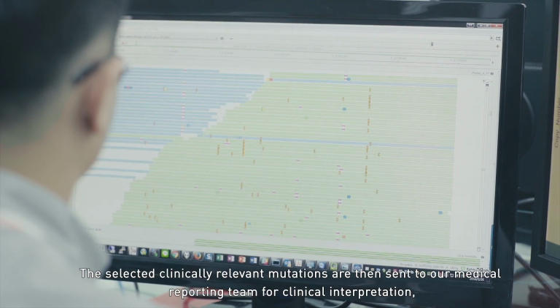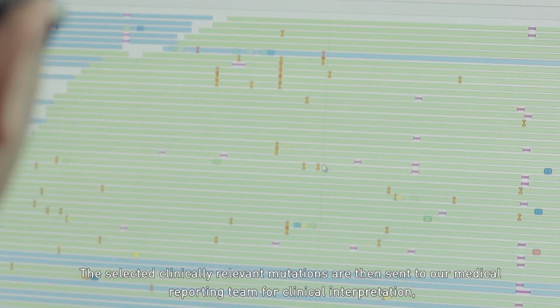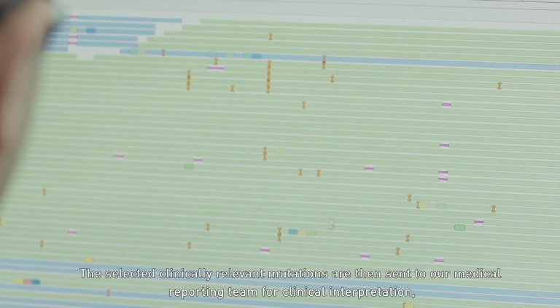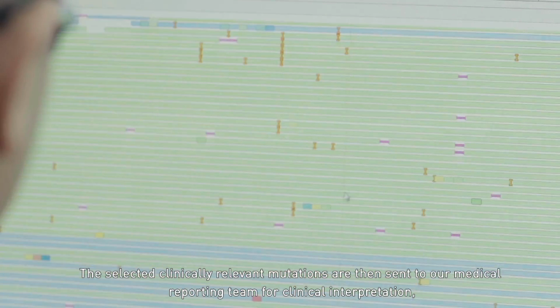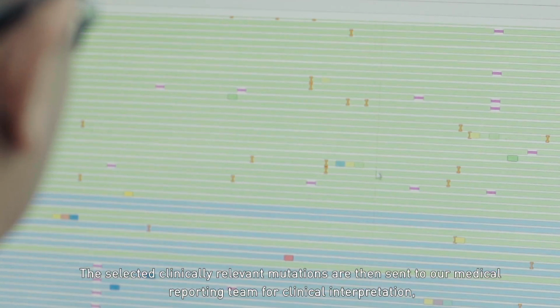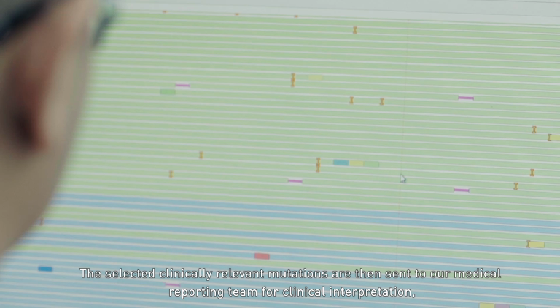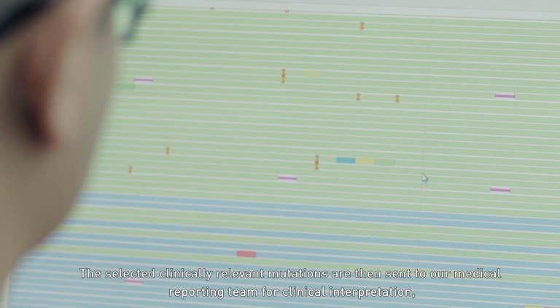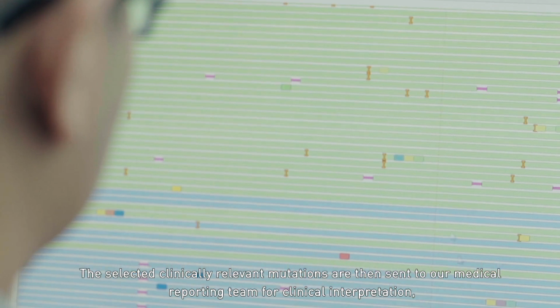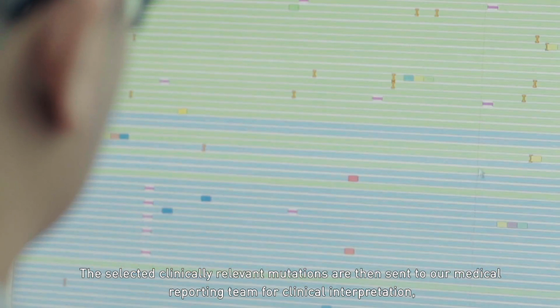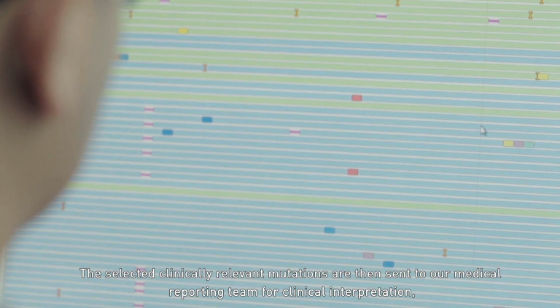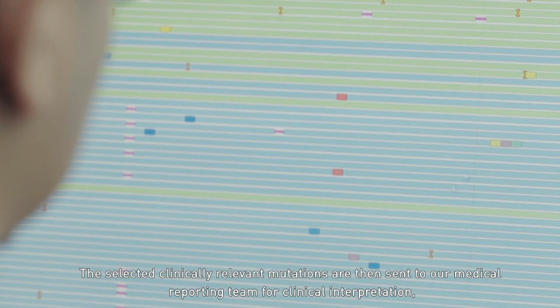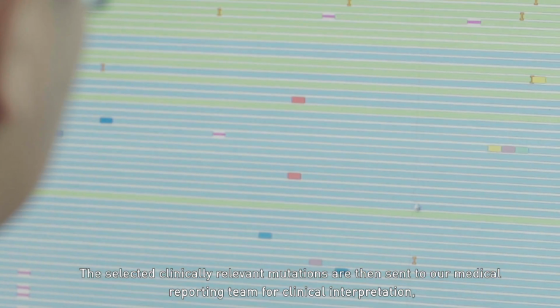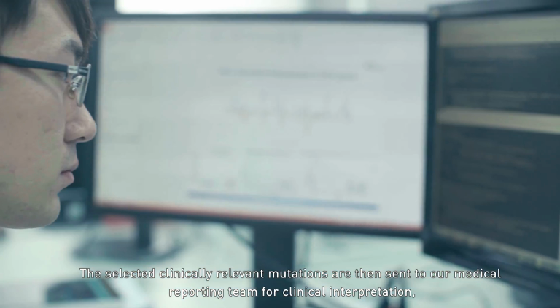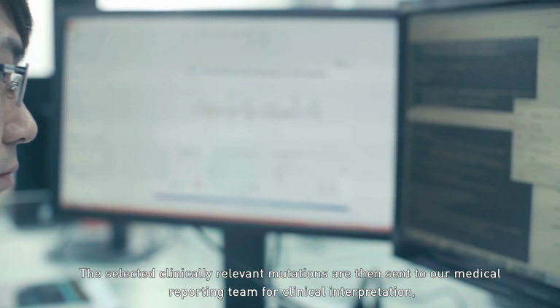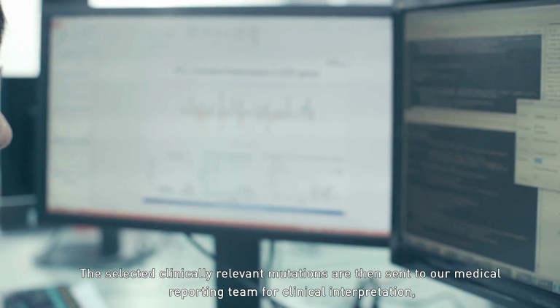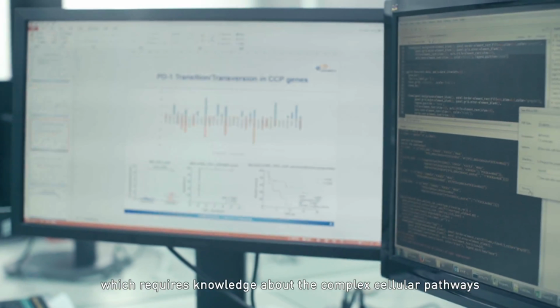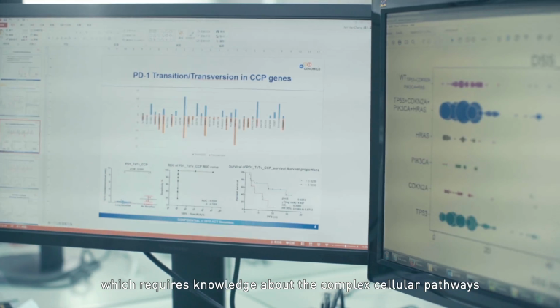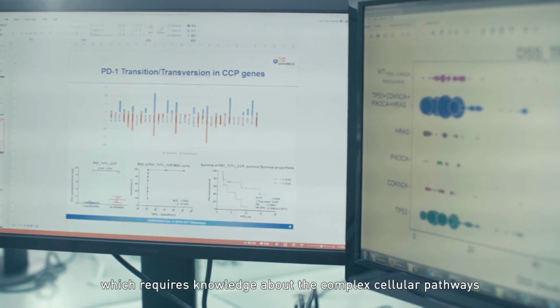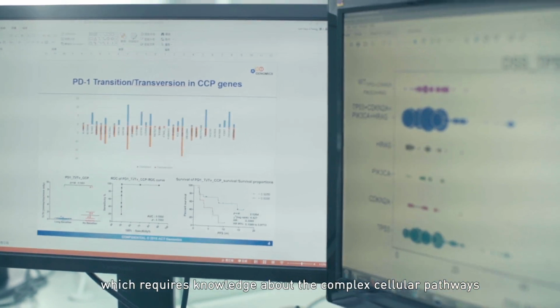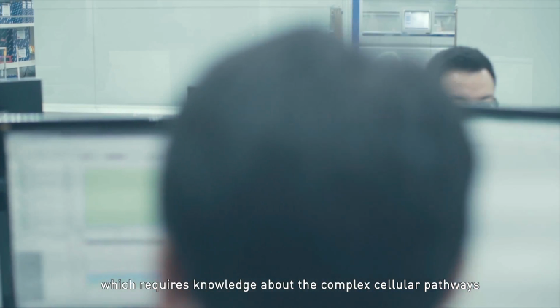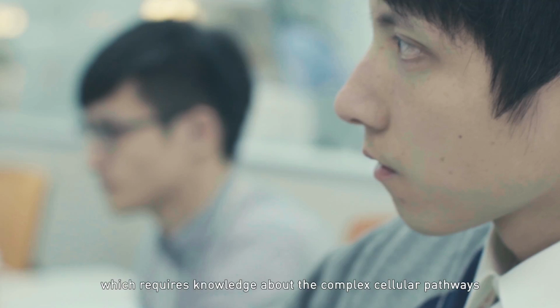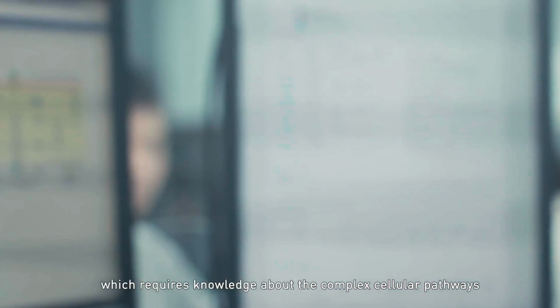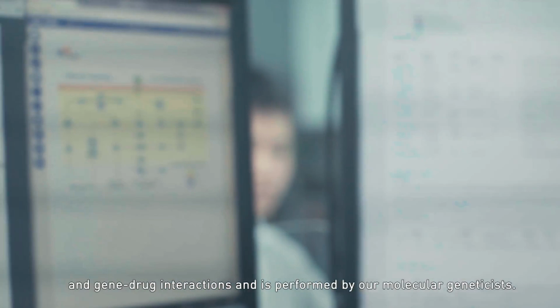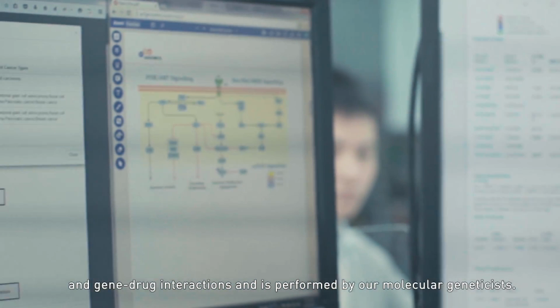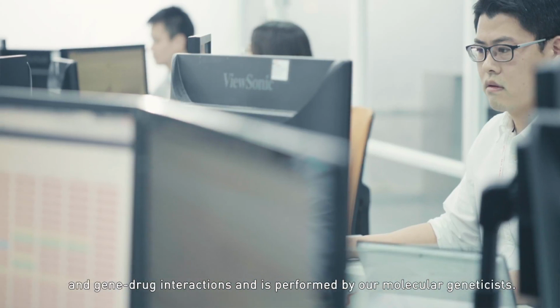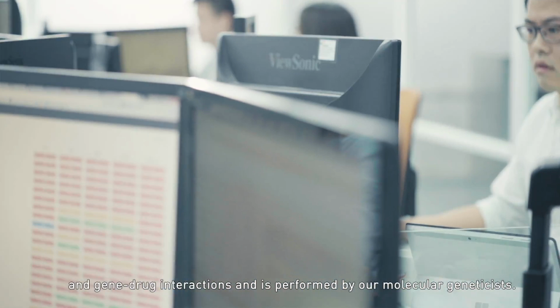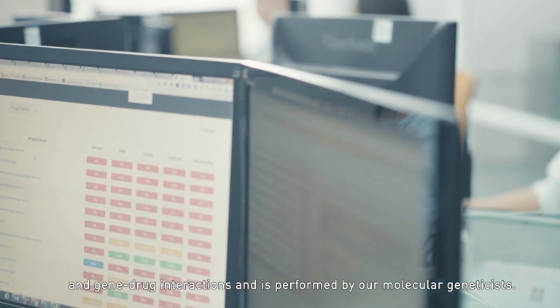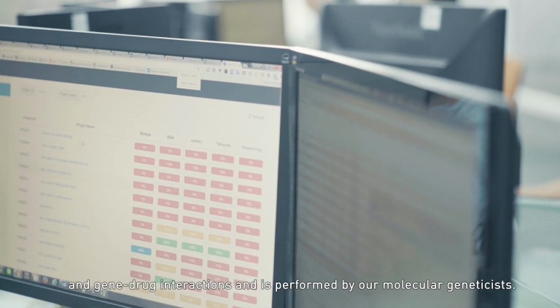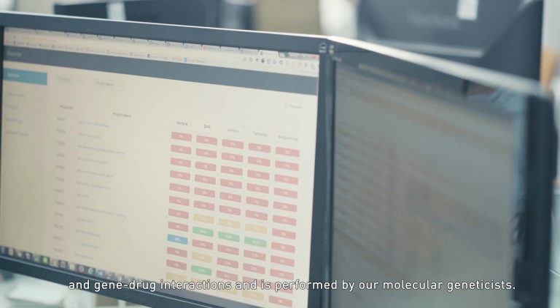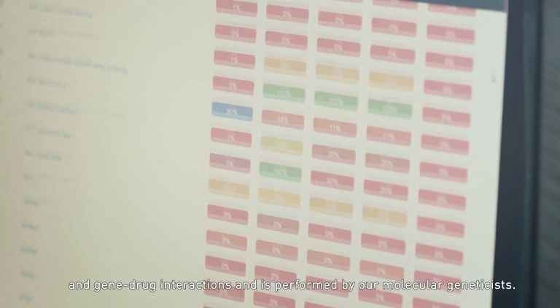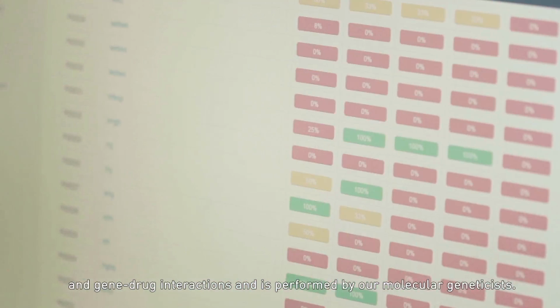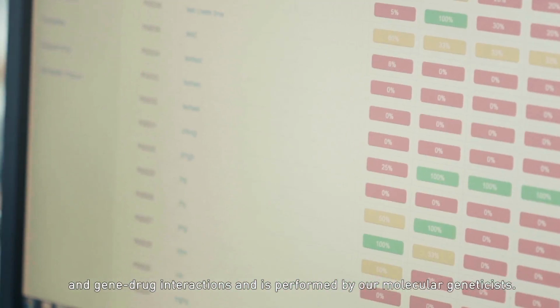The selected clinically relevant mutations are then sent to our medical reporting team for clinical interpretation, which requires knowledge about complex cellular pathways and gene-drug interactions, and is performed by our molecular geneticists.